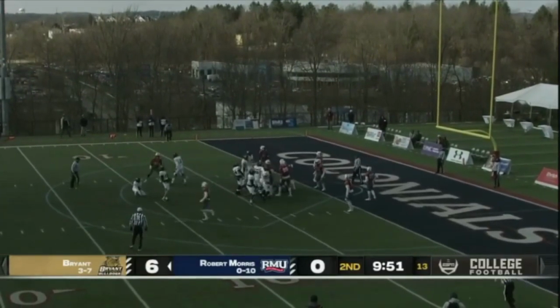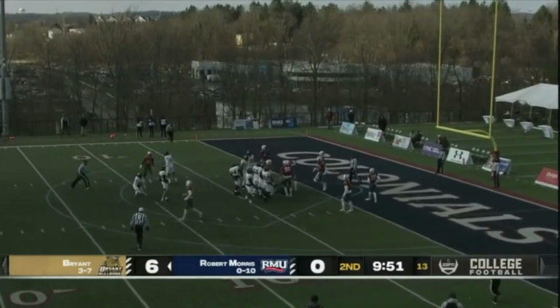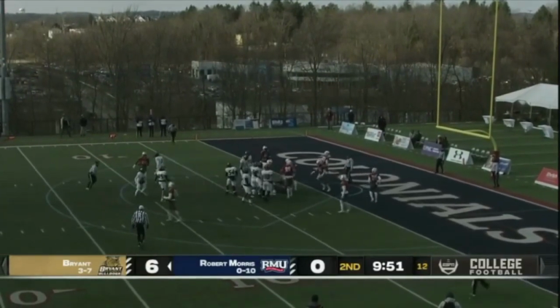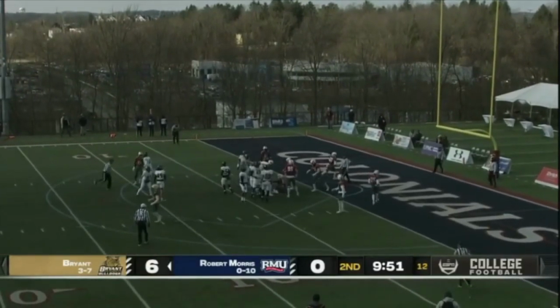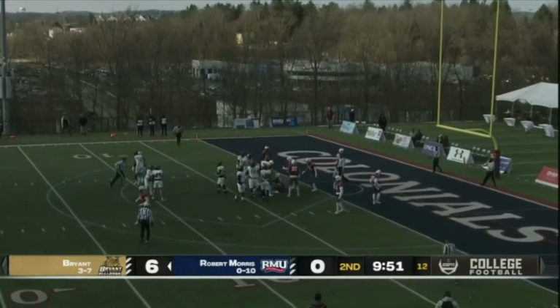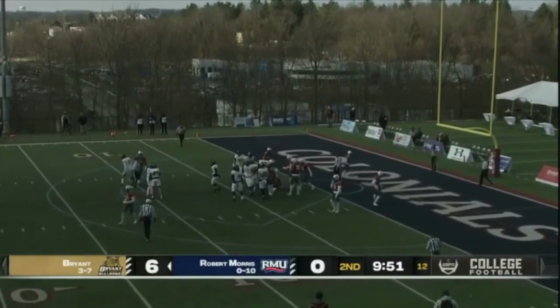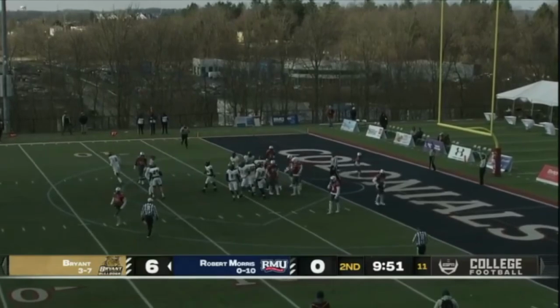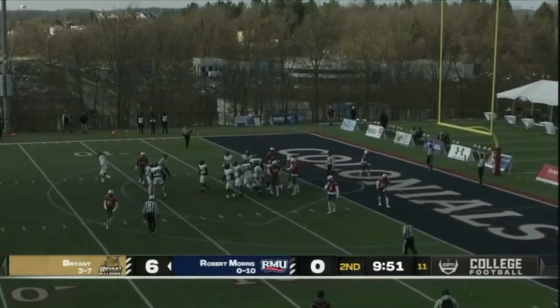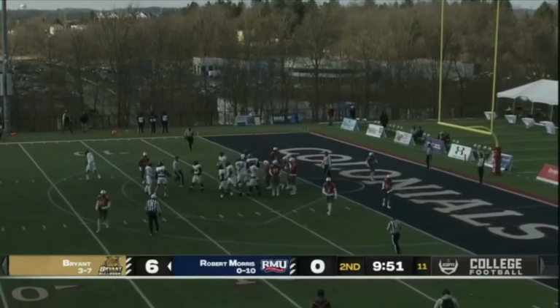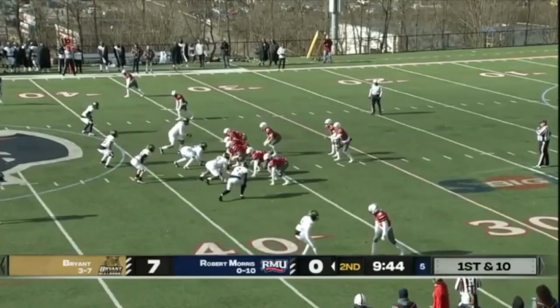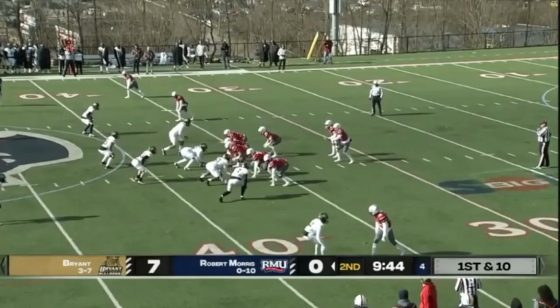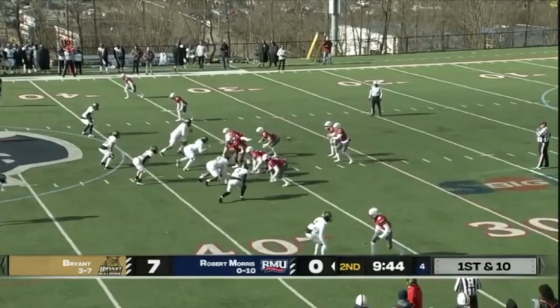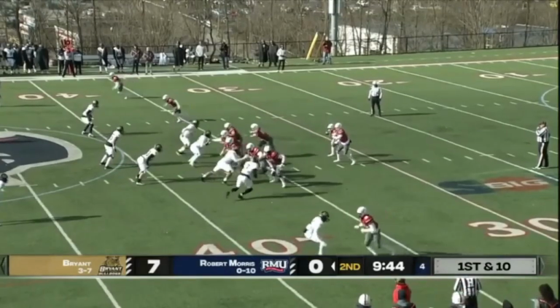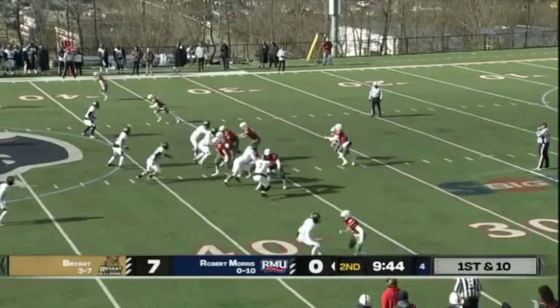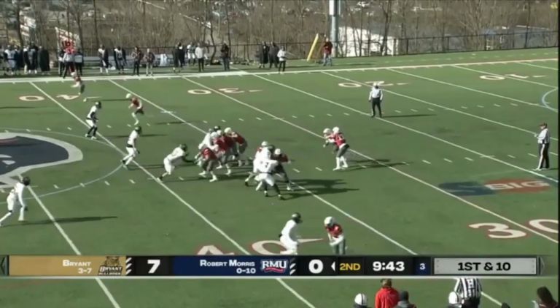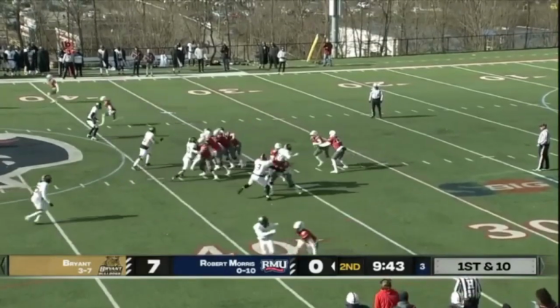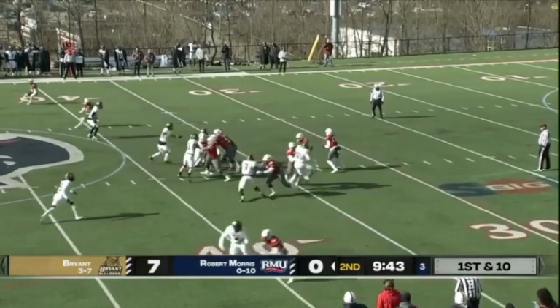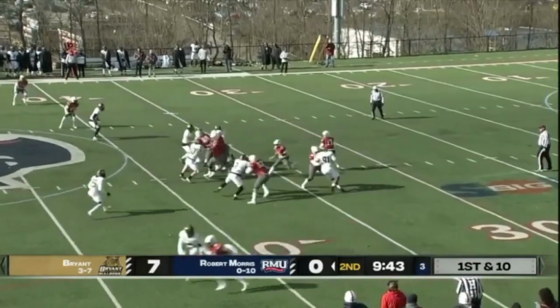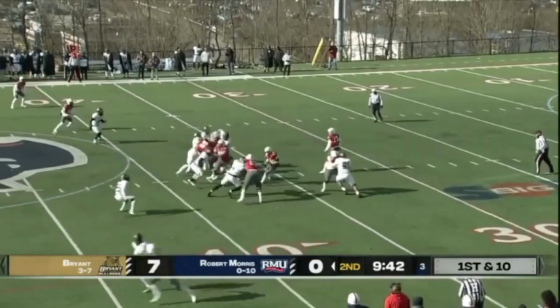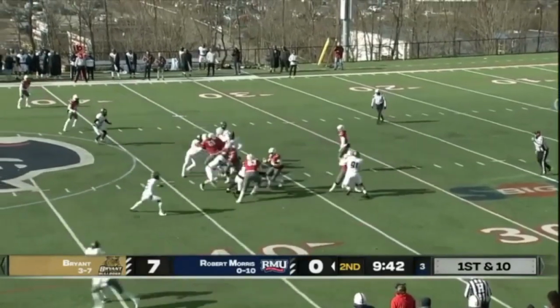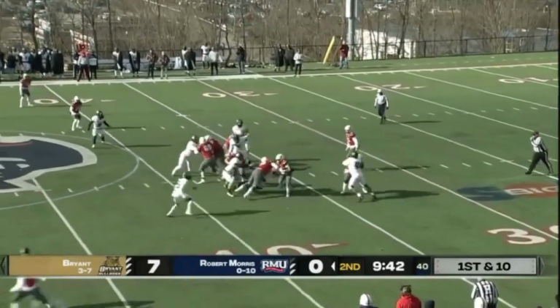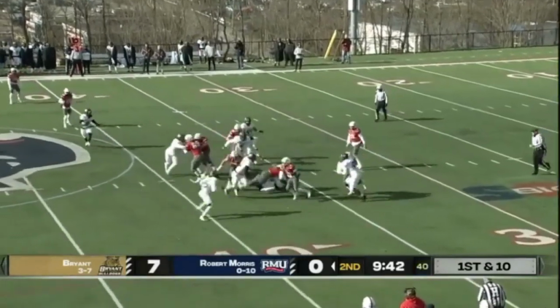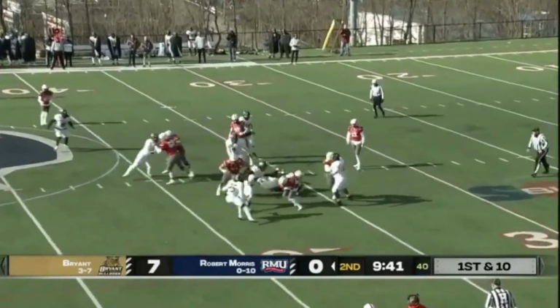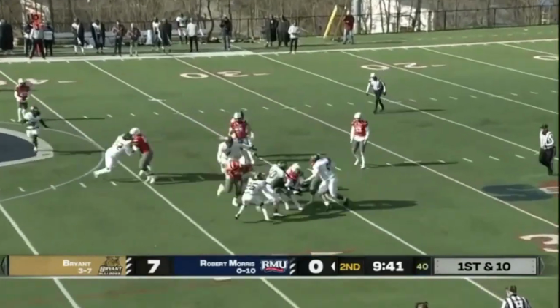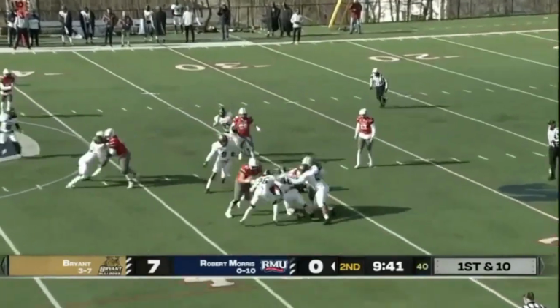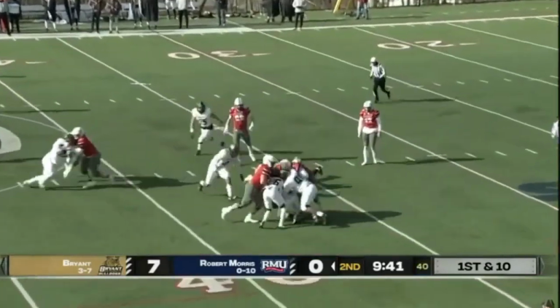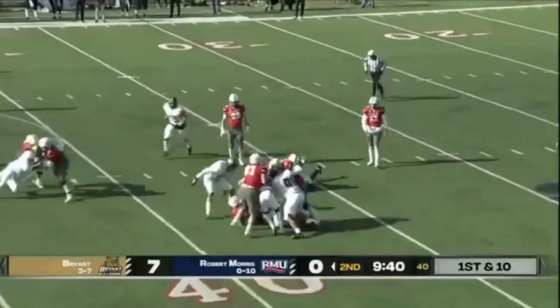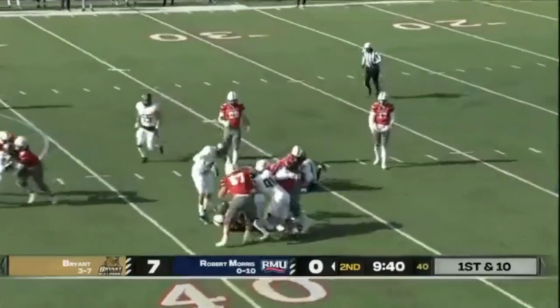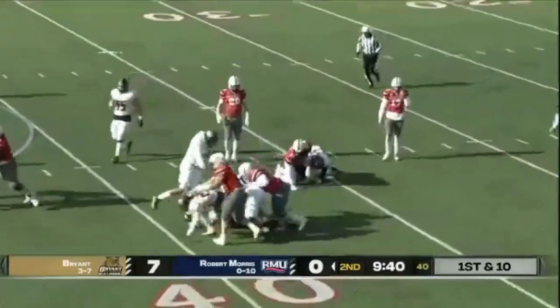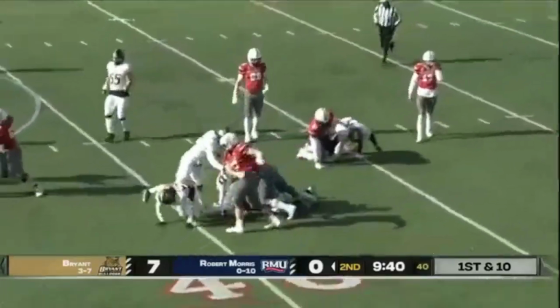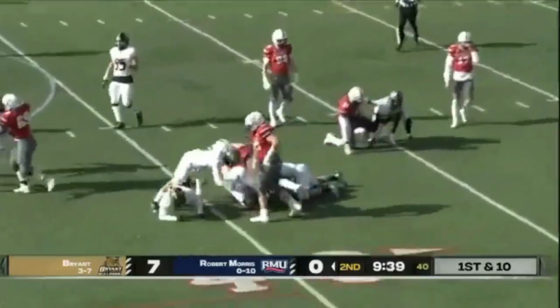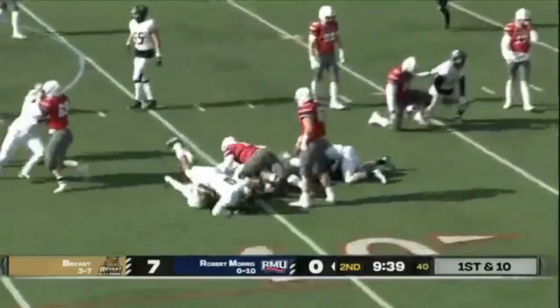A left-footed PAT up and through the formation. Tanner hands off — big hole, but too much hesitation there.